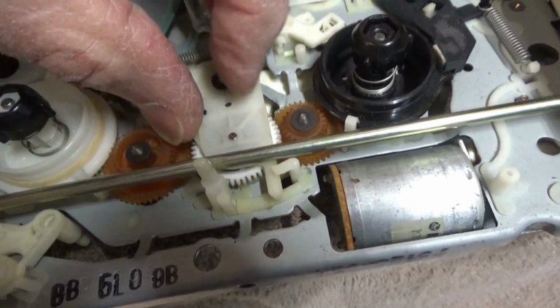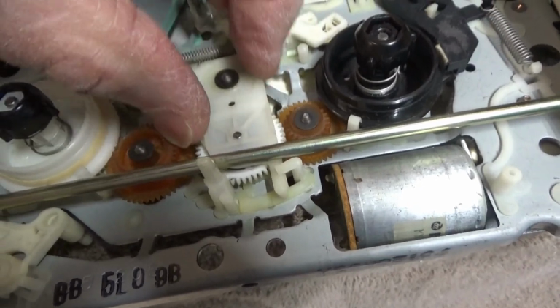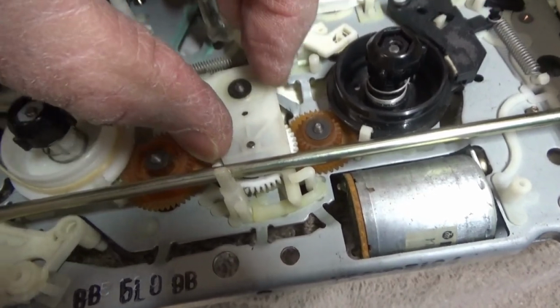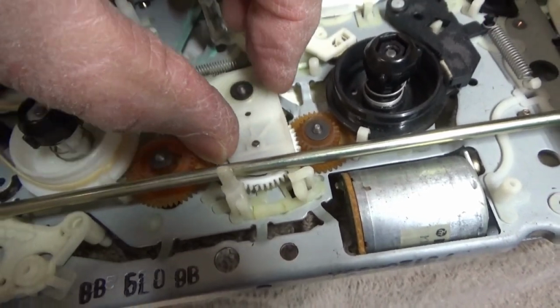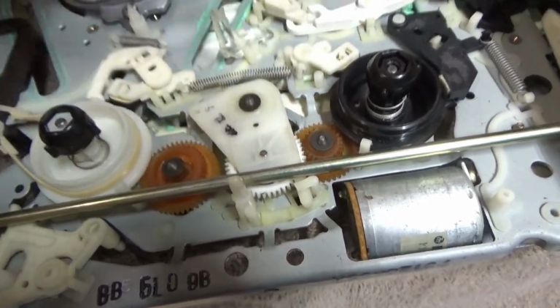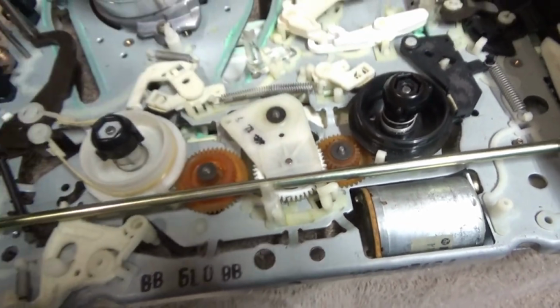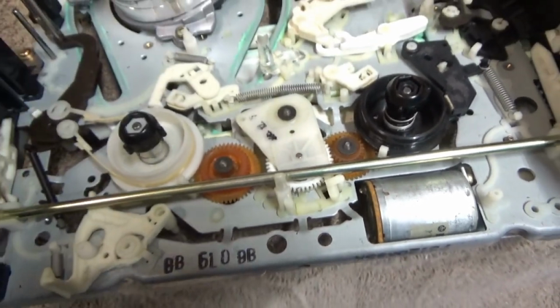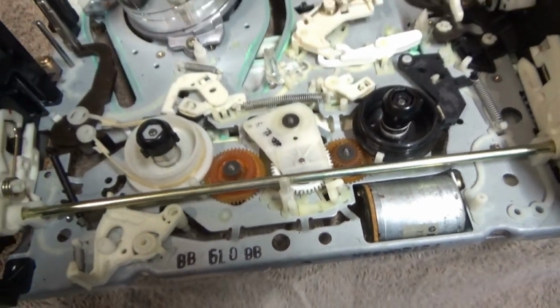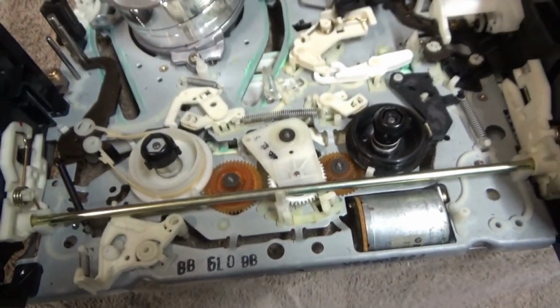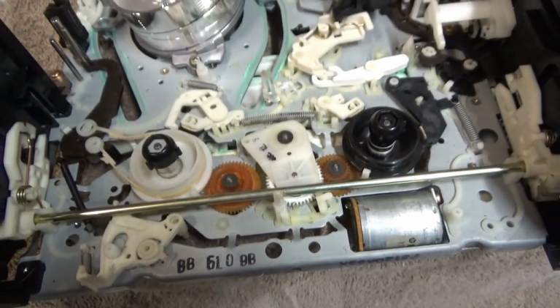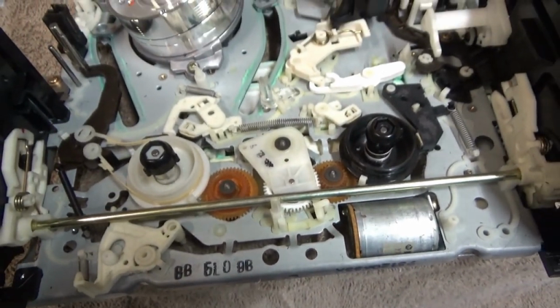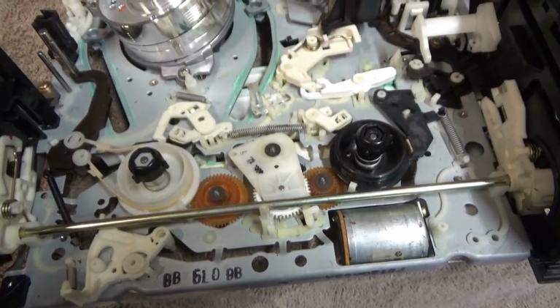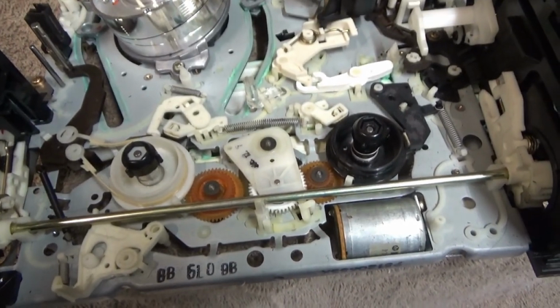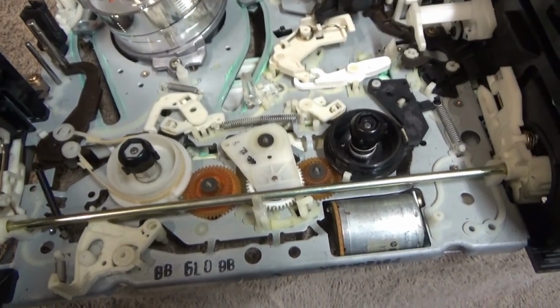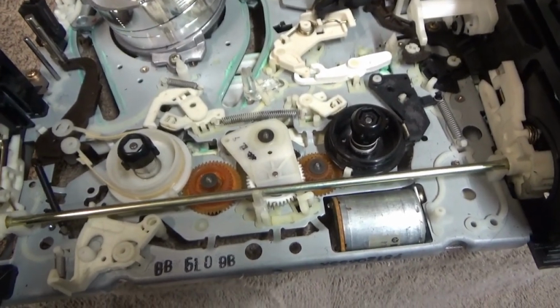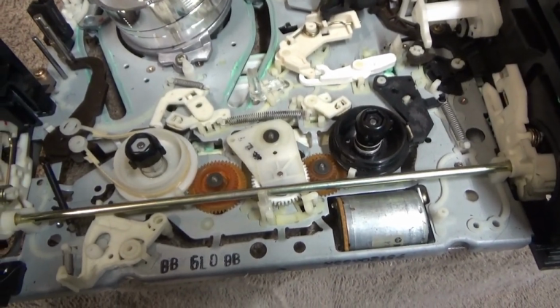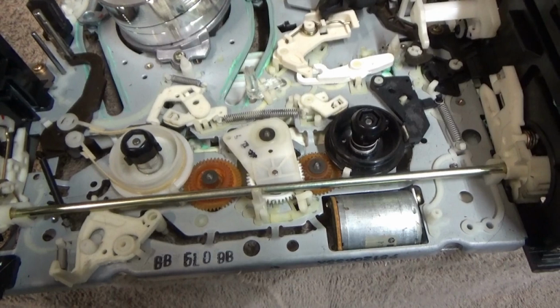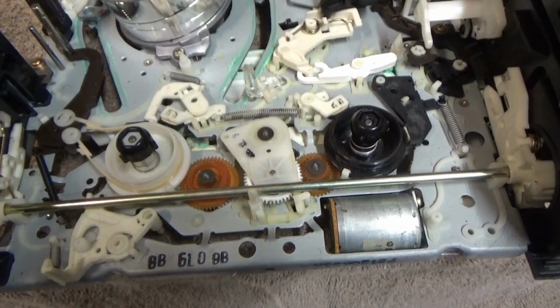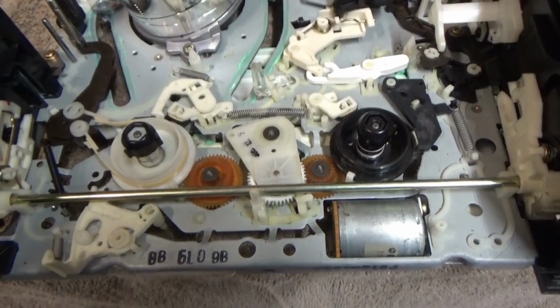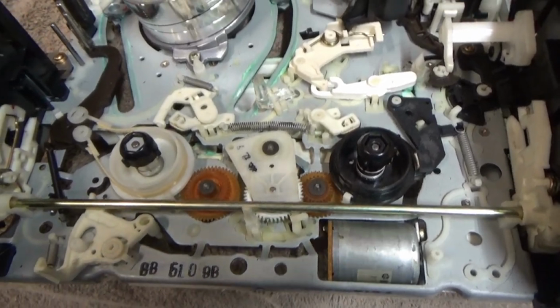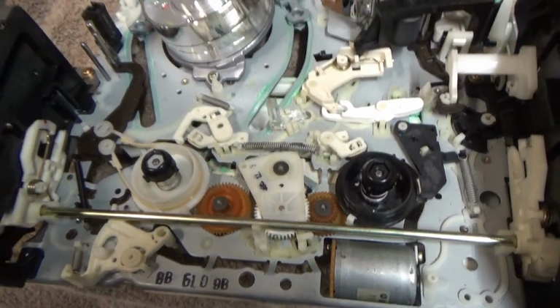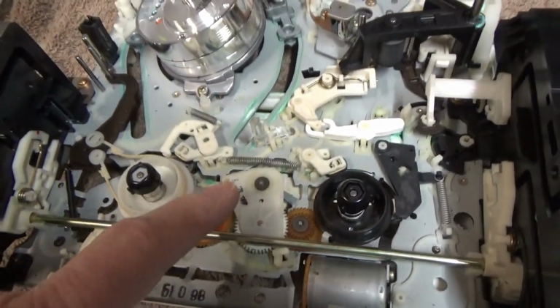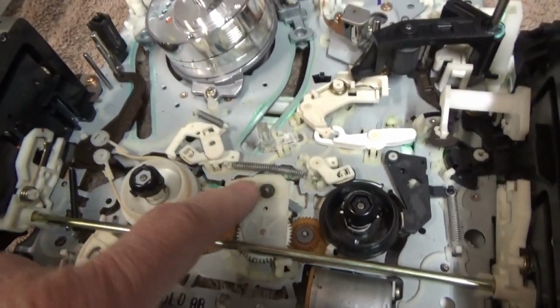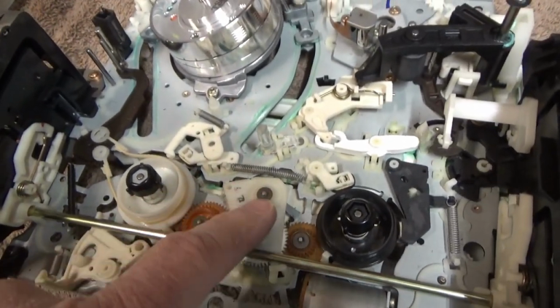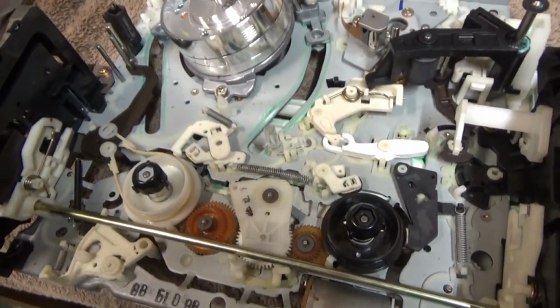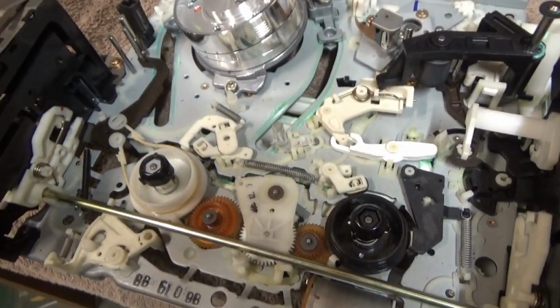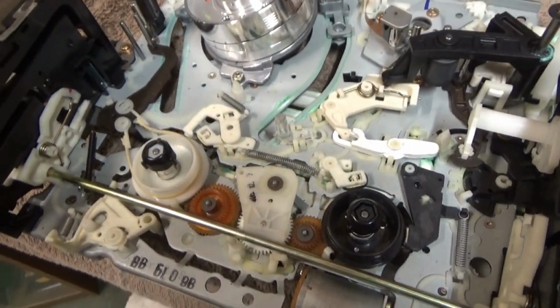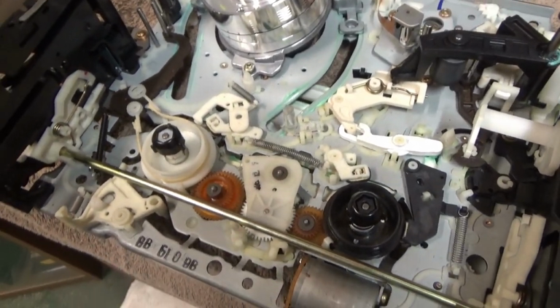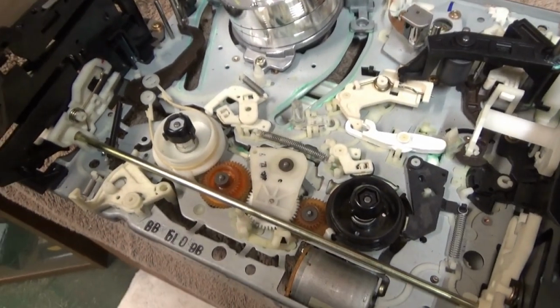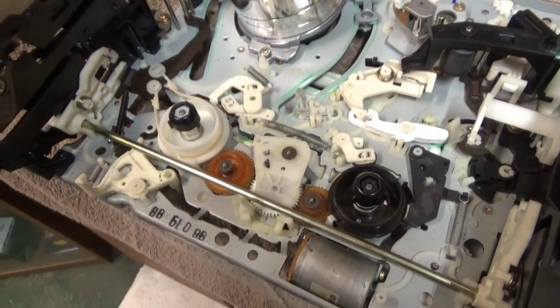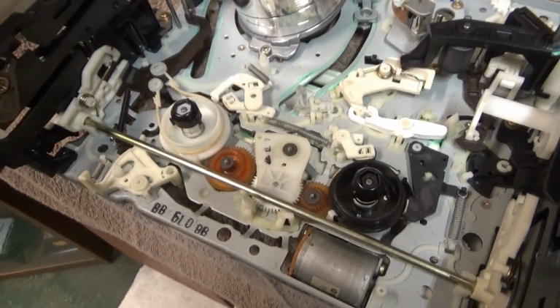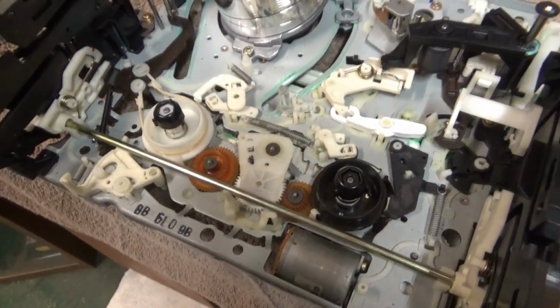And it's not happening. I think that's the issue. I may have to pull this off and see what's going on underneath there.